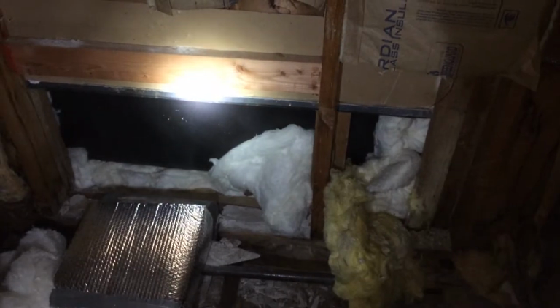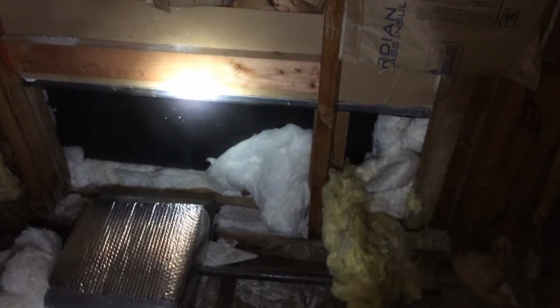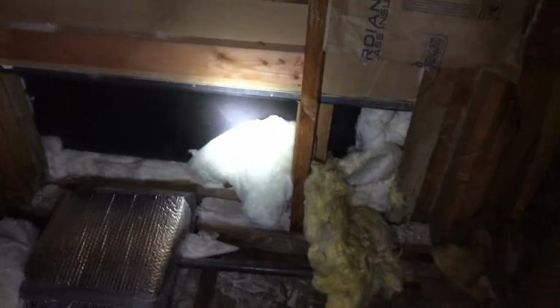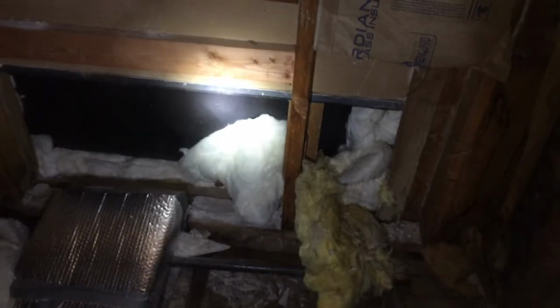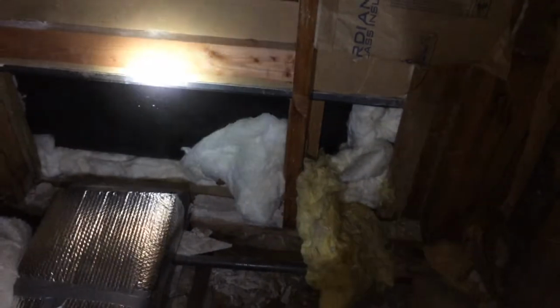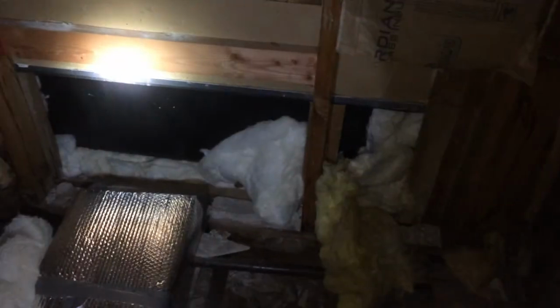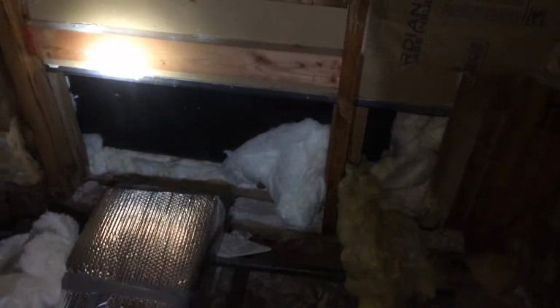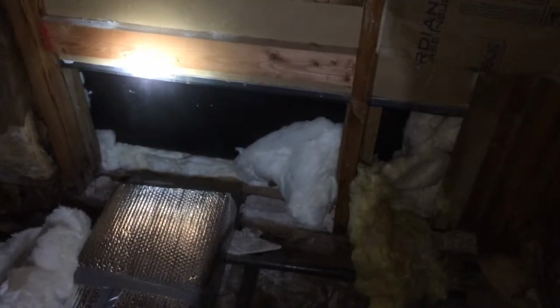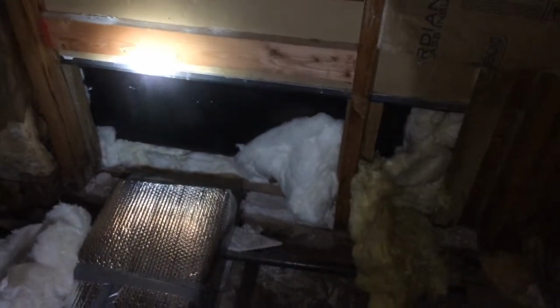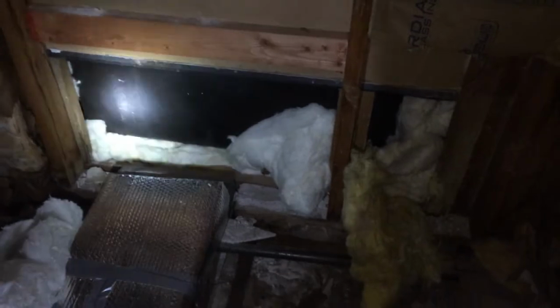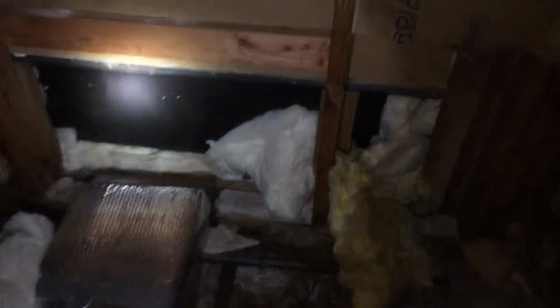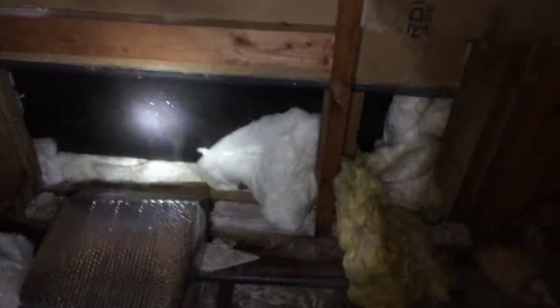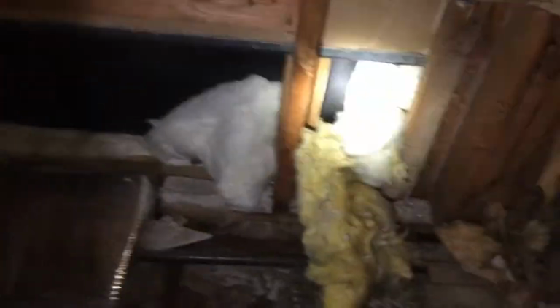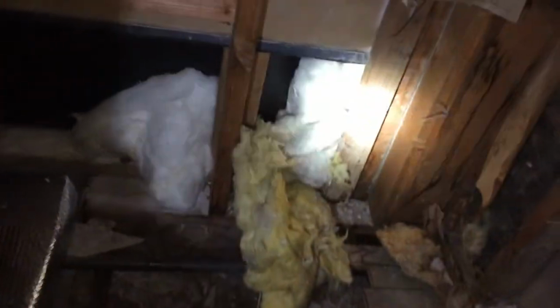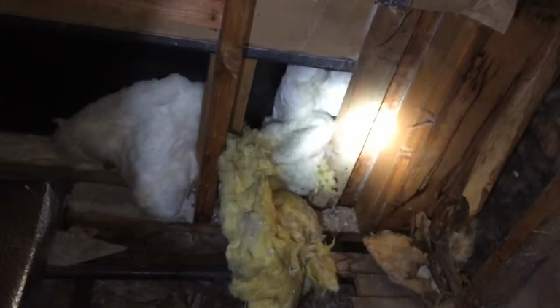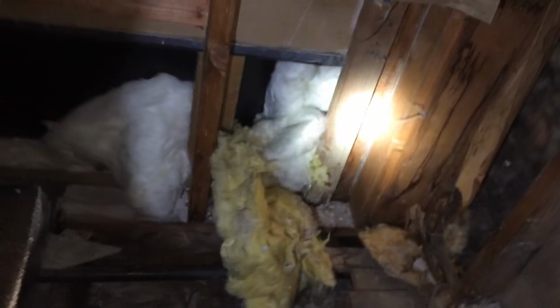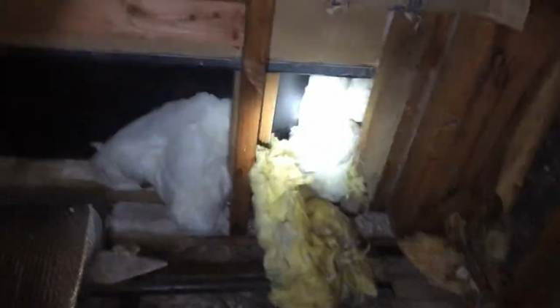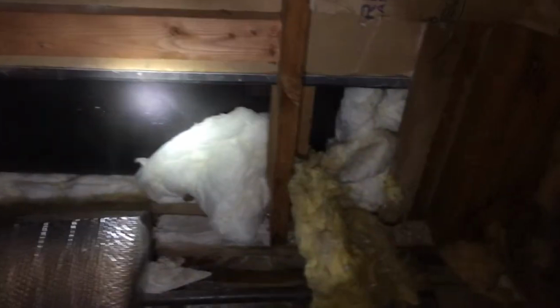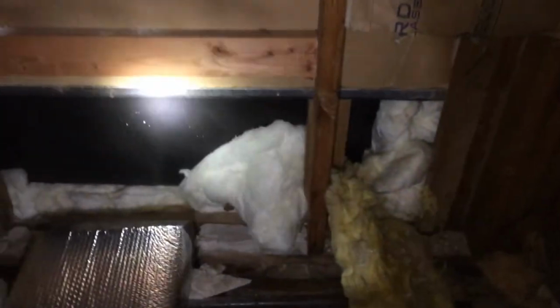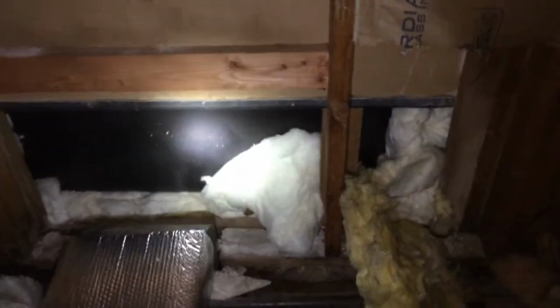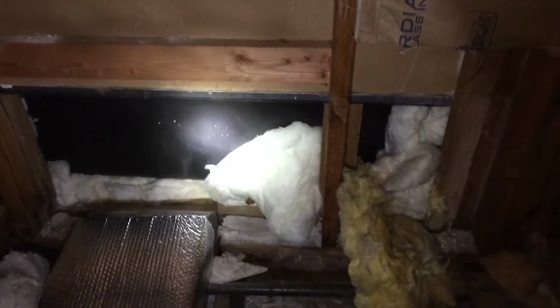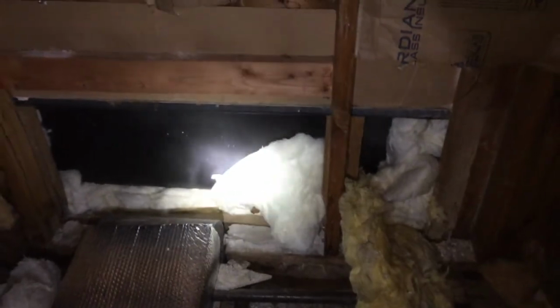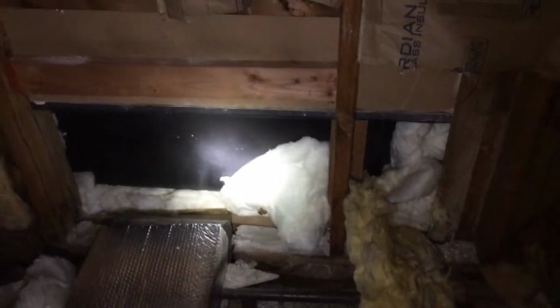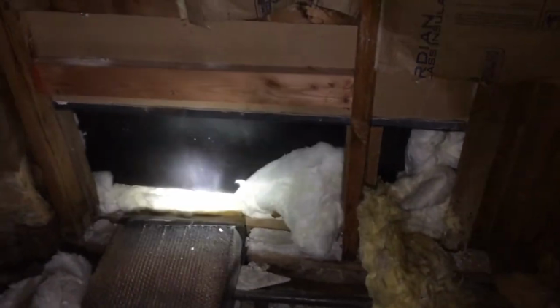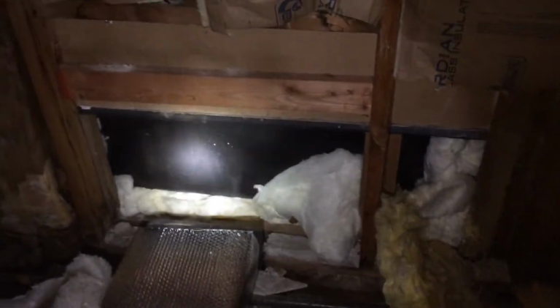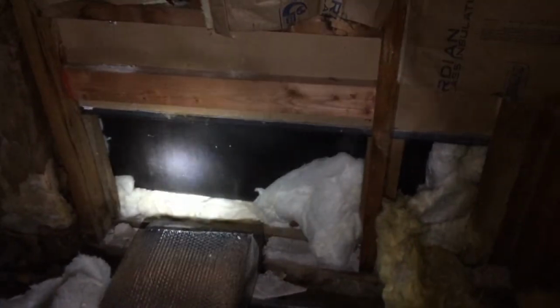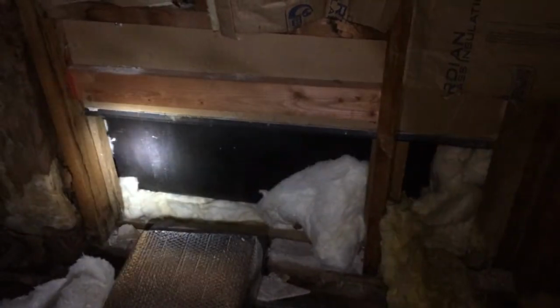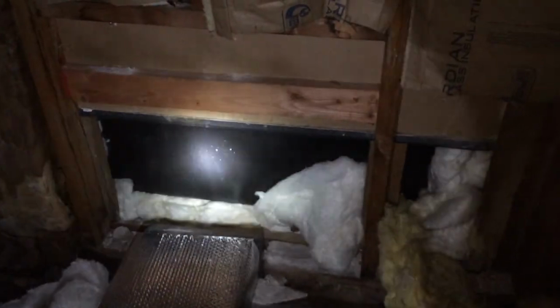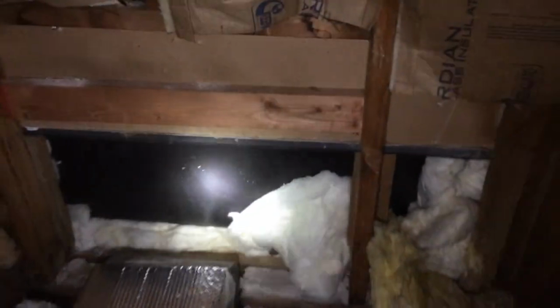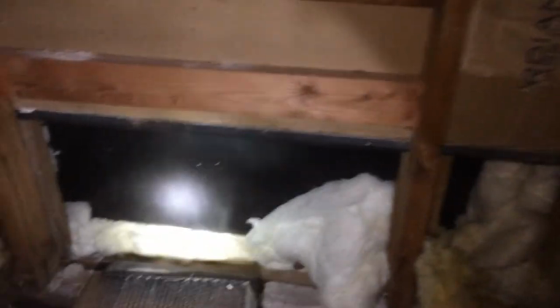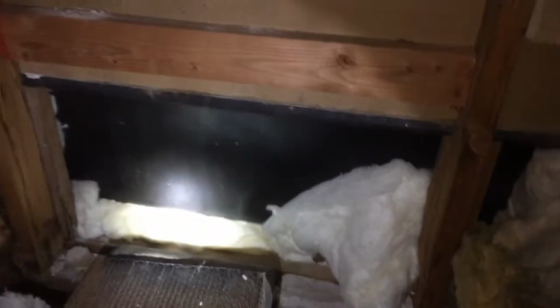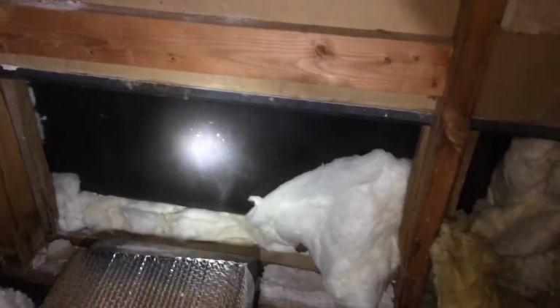This is Nate Adams with EnergySmart Home Performance. I posted a video a little bit back that was taken from over in this corner here. We're cutting hatches today and seeing what we're in for. See that black there? That's the side of the tub.